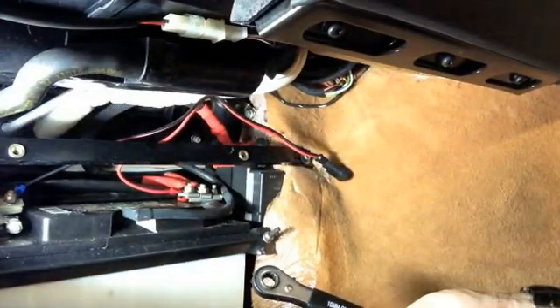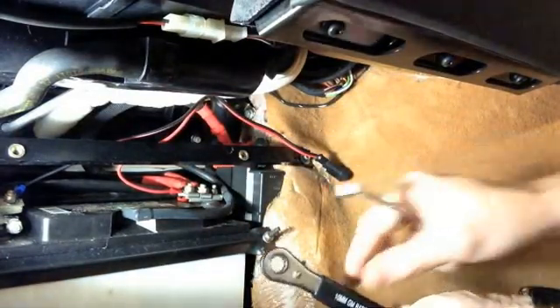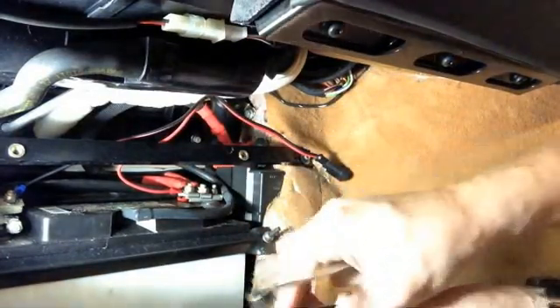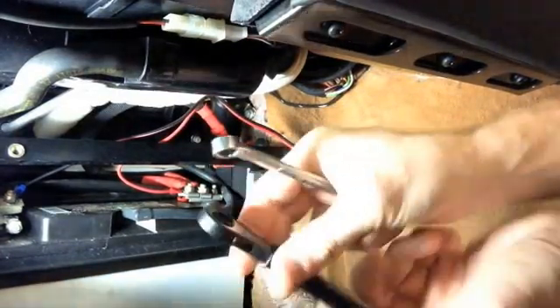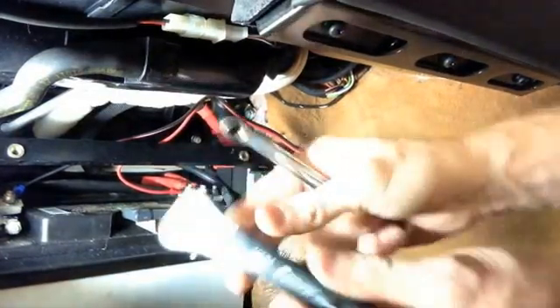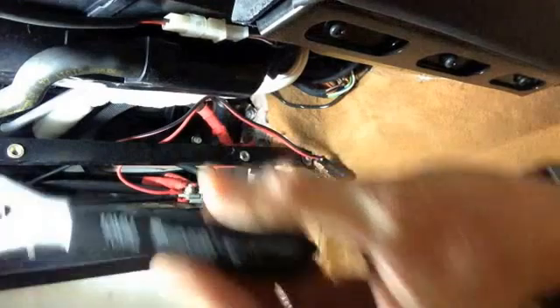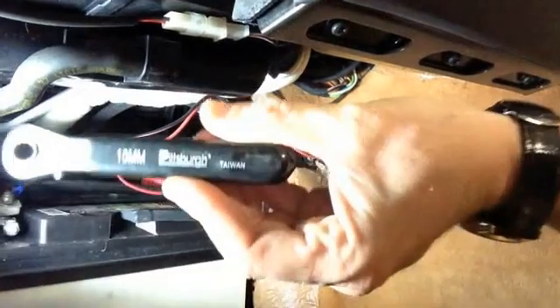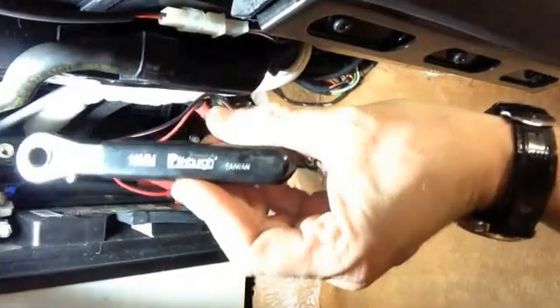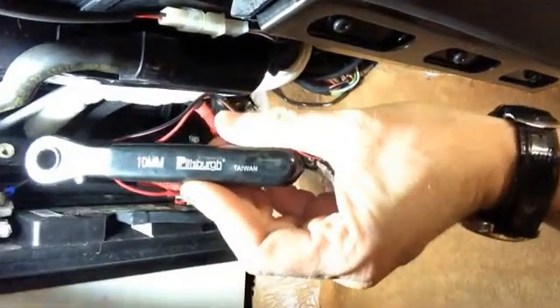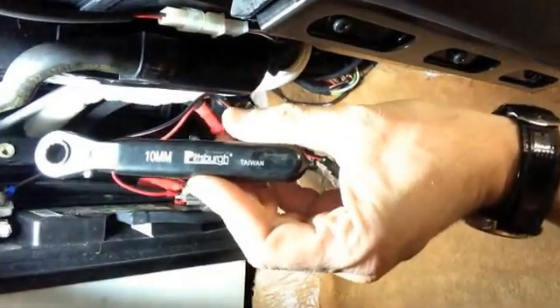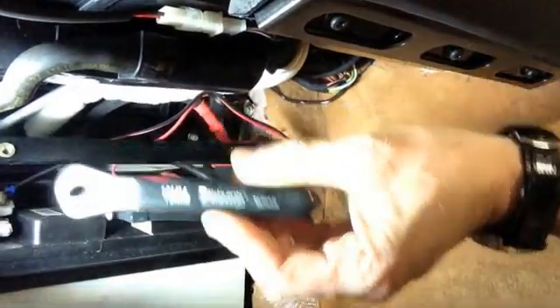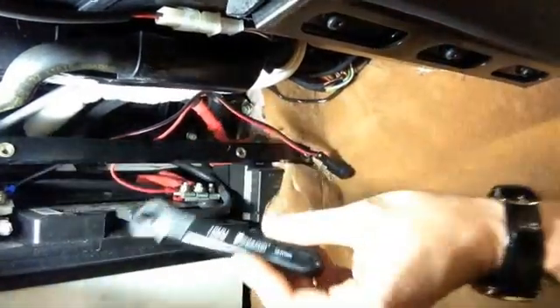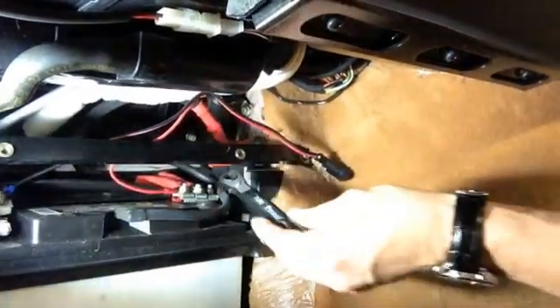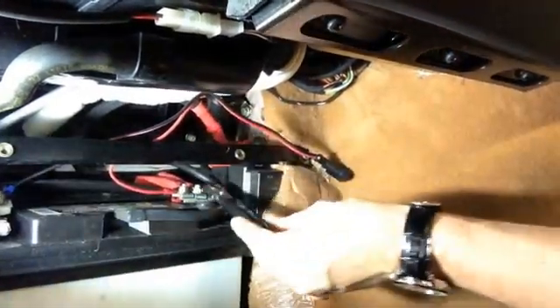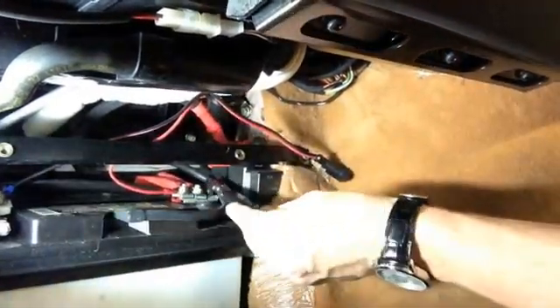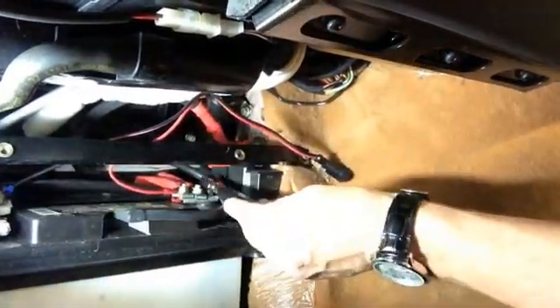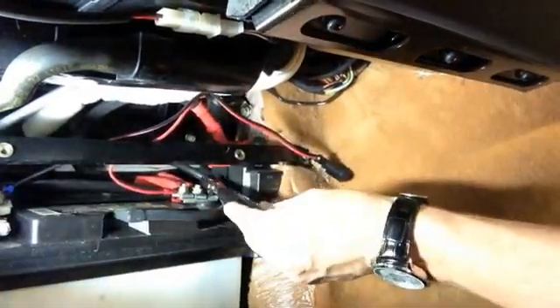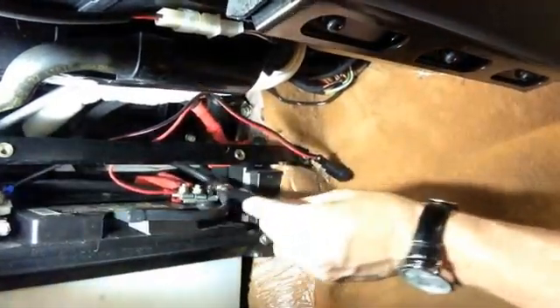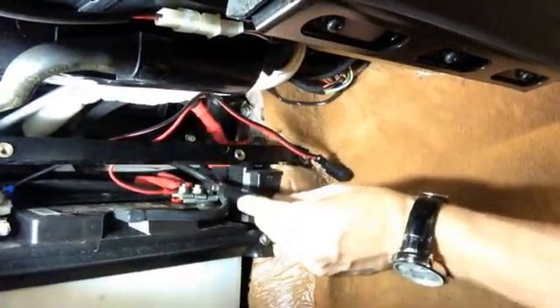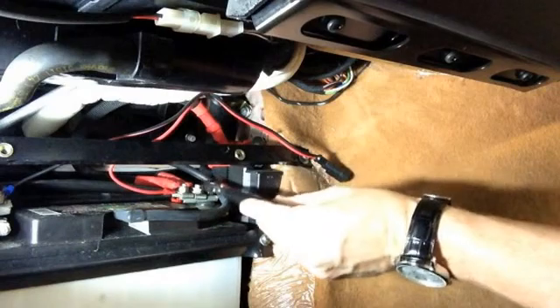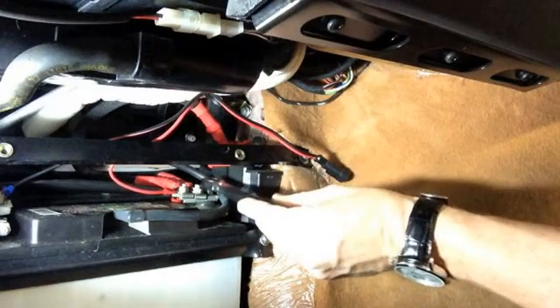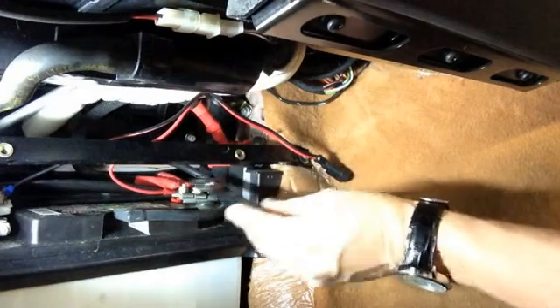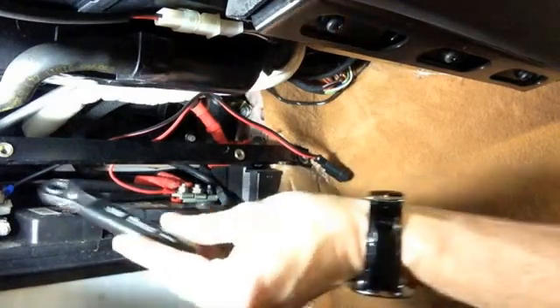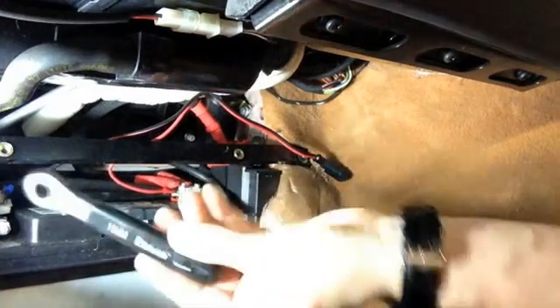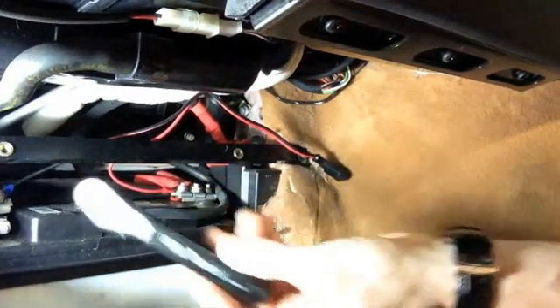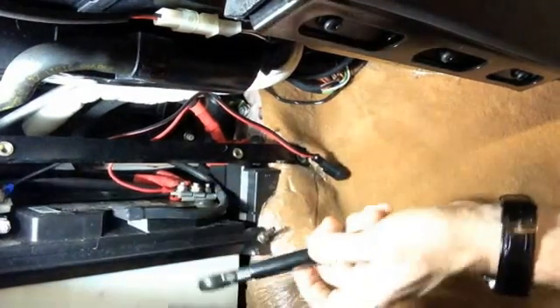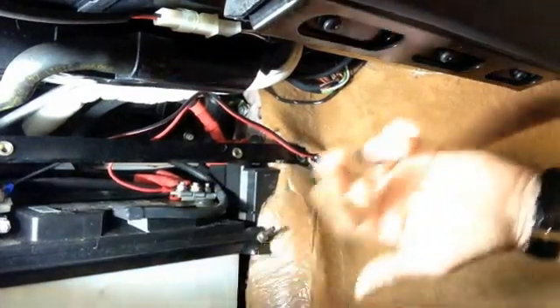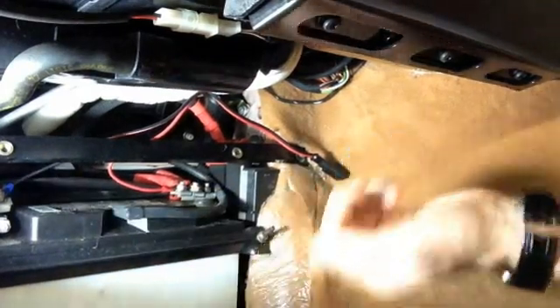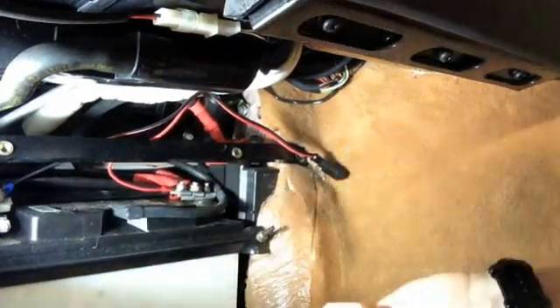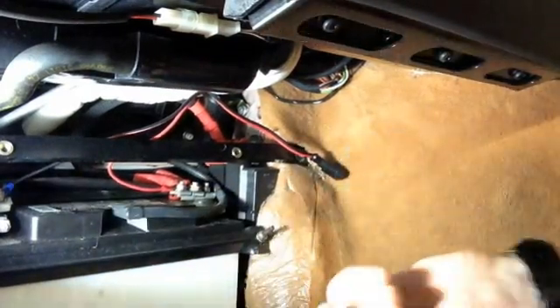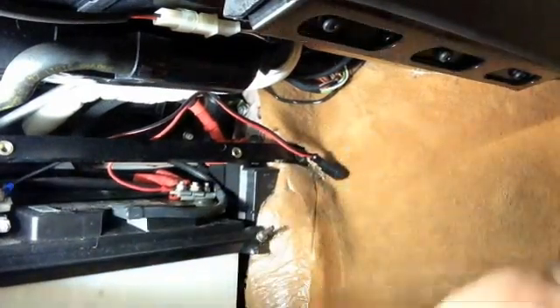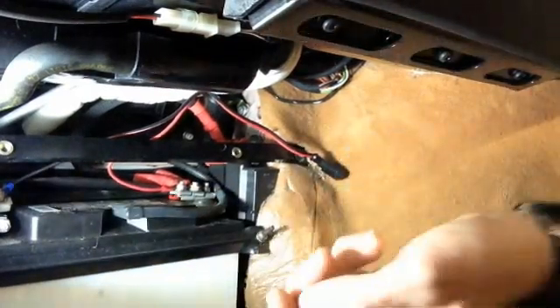So this tool I'm telling you to use doesn't actually work on this car — it's a little too tight and not quite deep enough to get in on either terminal. So that's out.